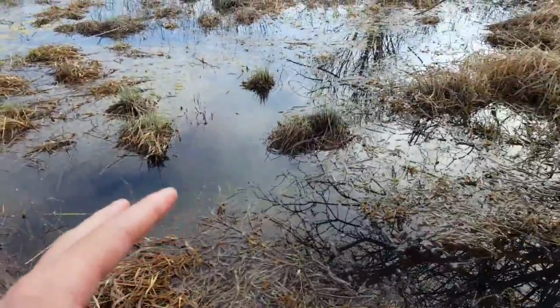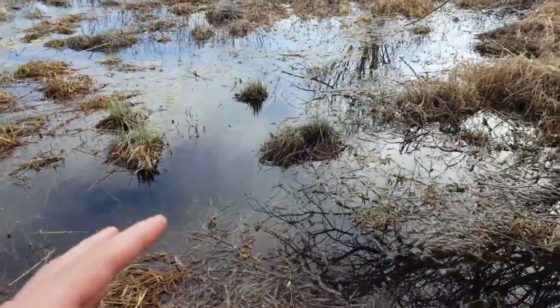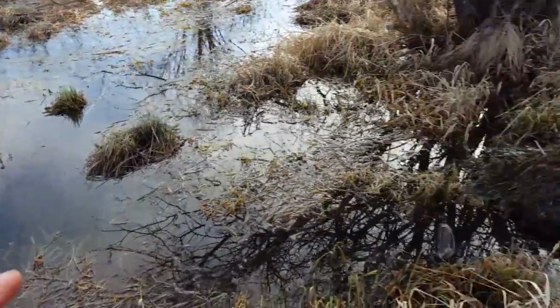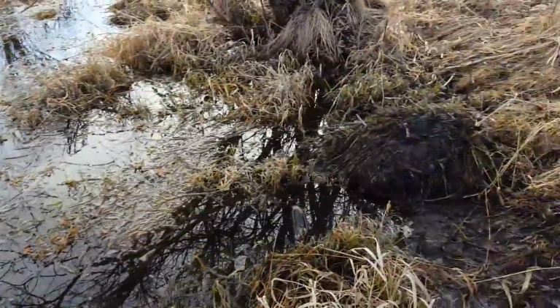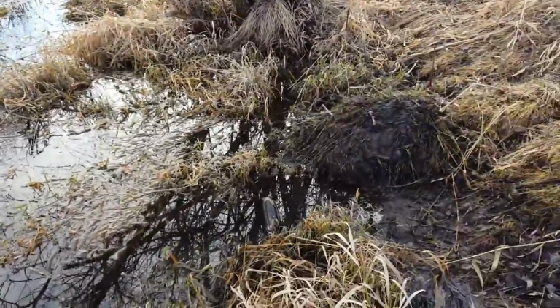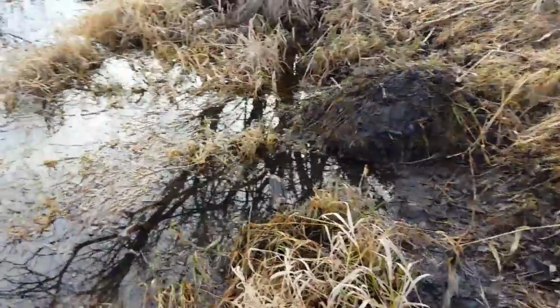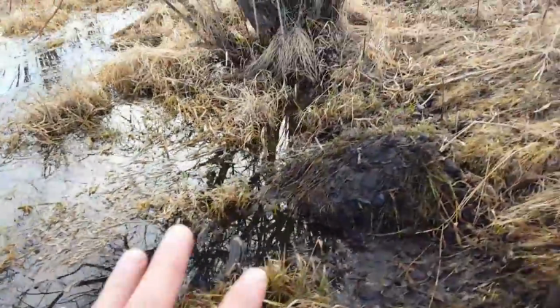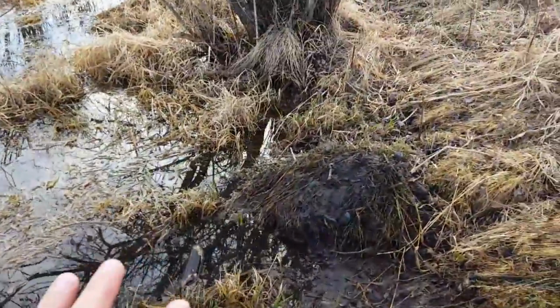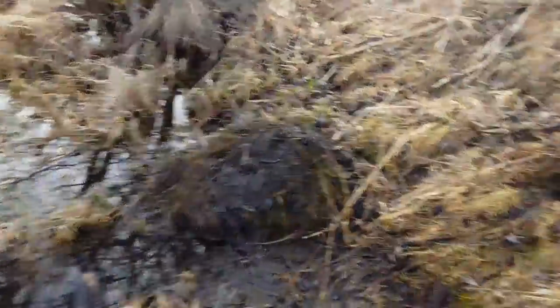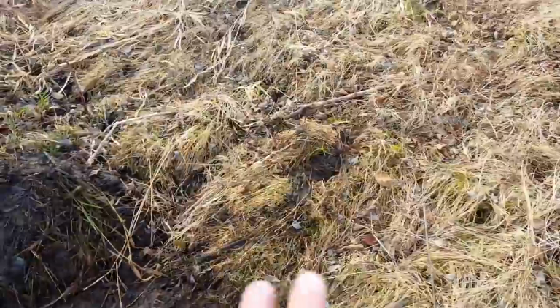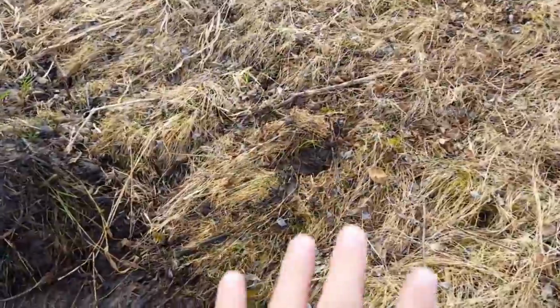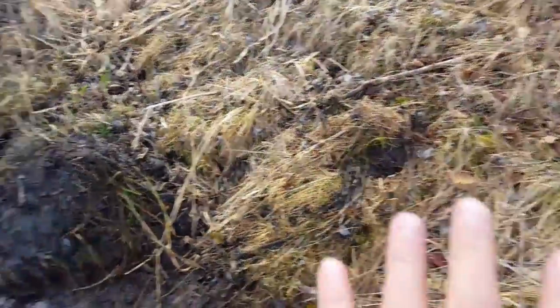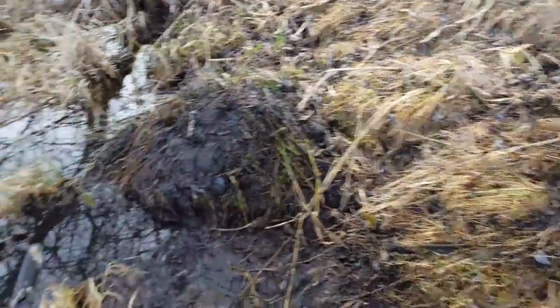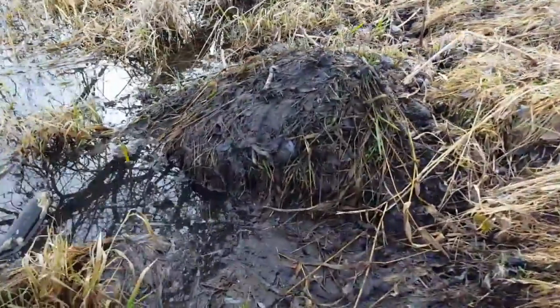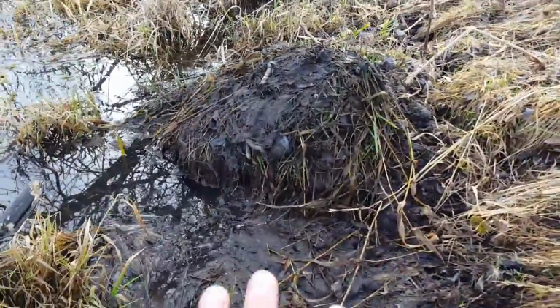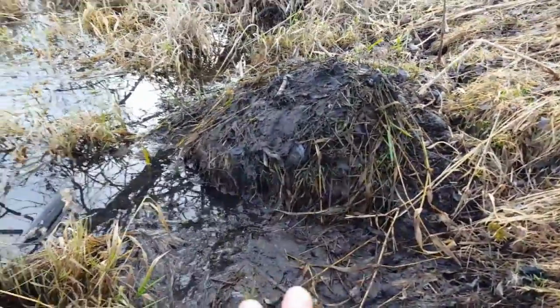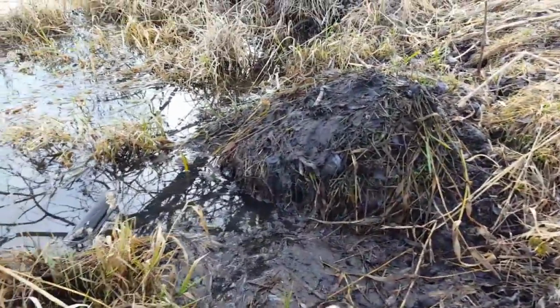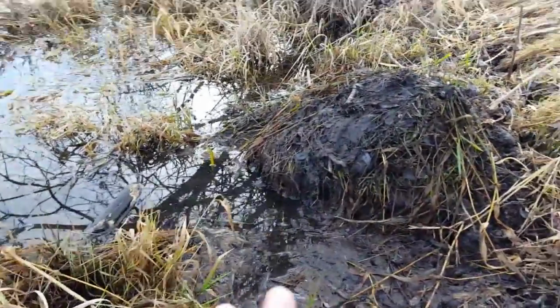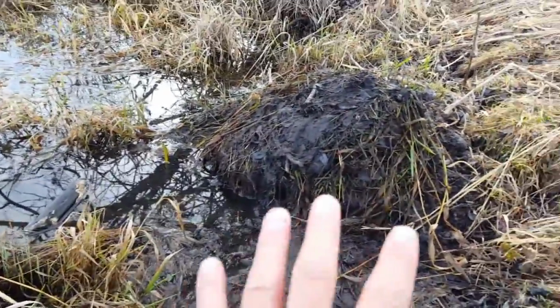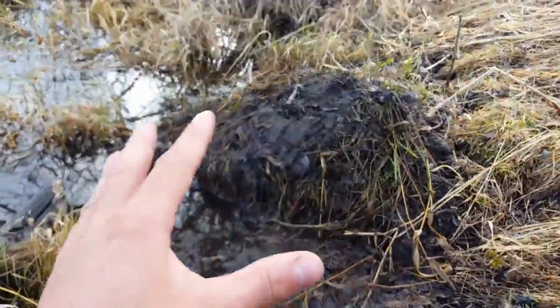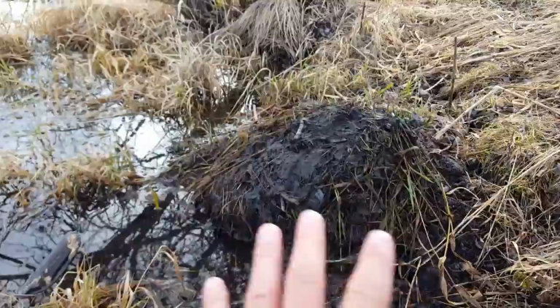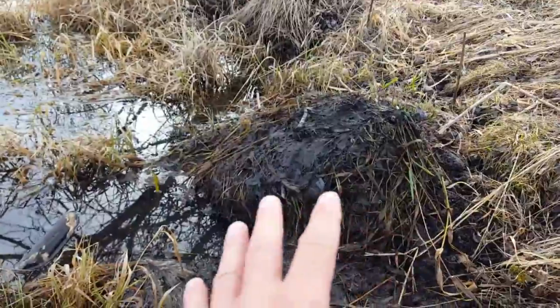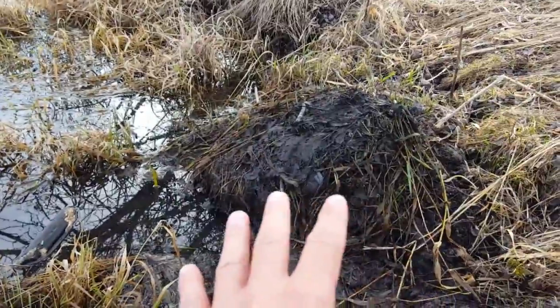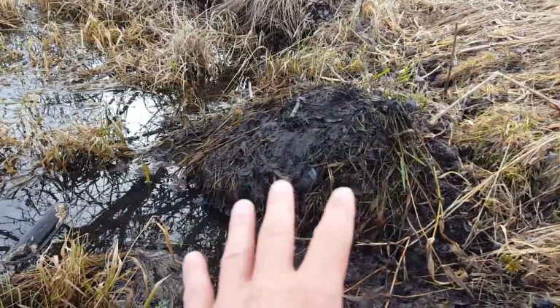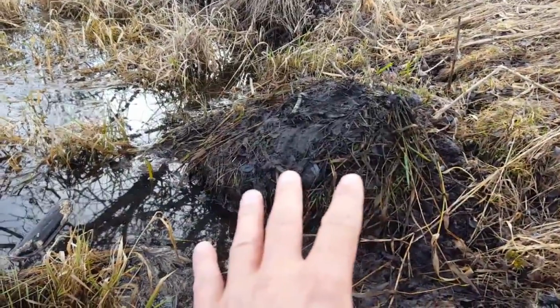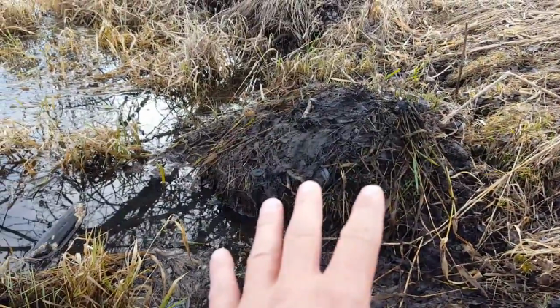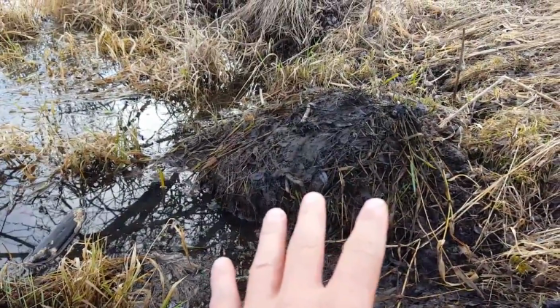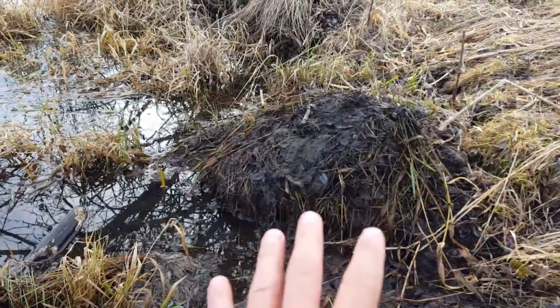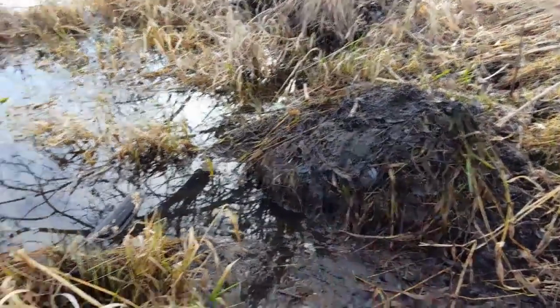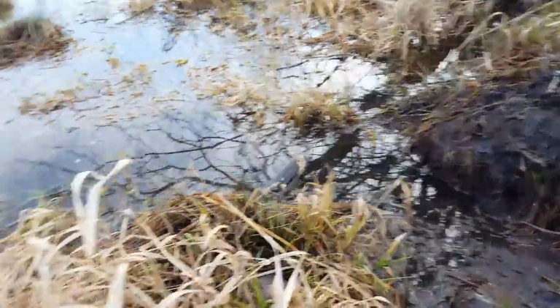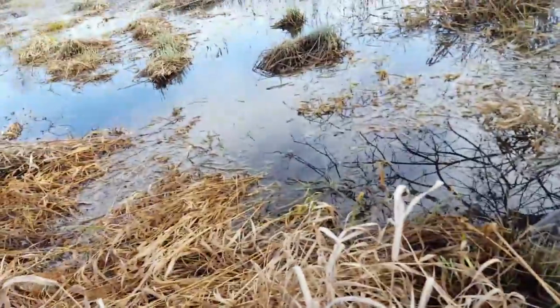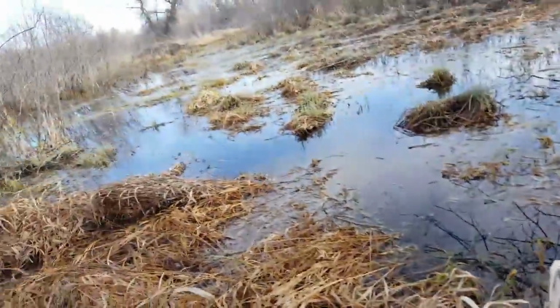I found one of these natural caster mounds, and as you can see they're pretty recognizable — they just push mud up on the shoreline. Like this one here, it's been established for a couple of years. Look how large that is, and it's very fresh — it's been freshened up within the last day or two.